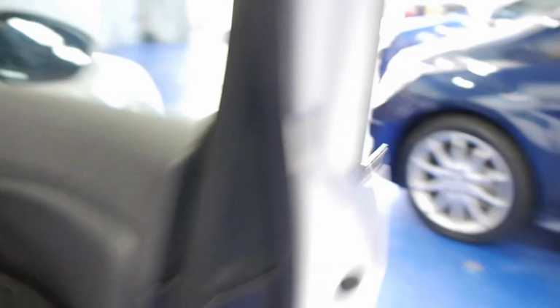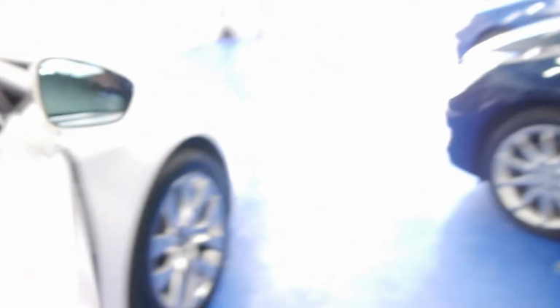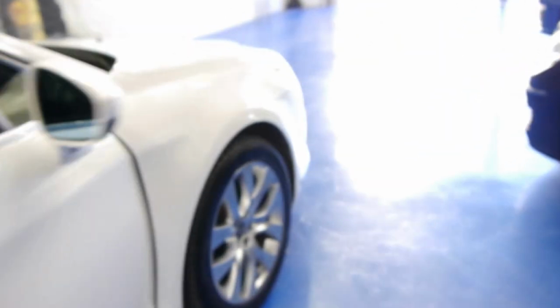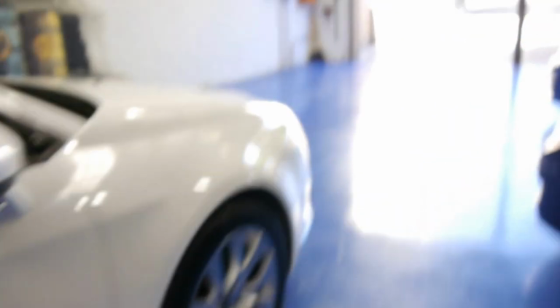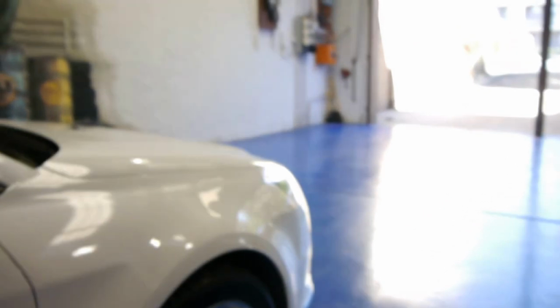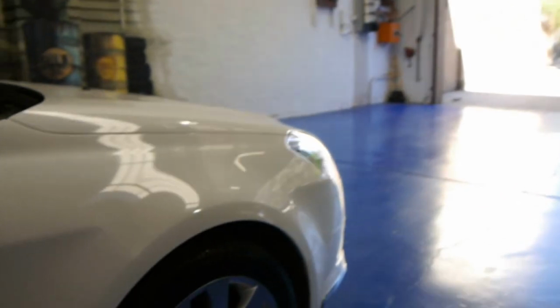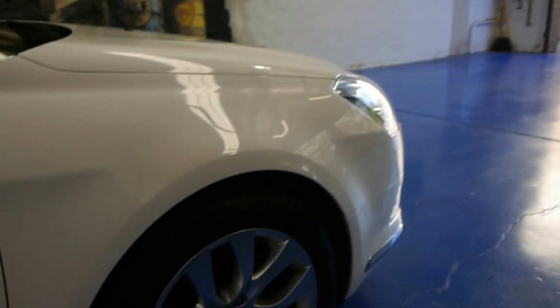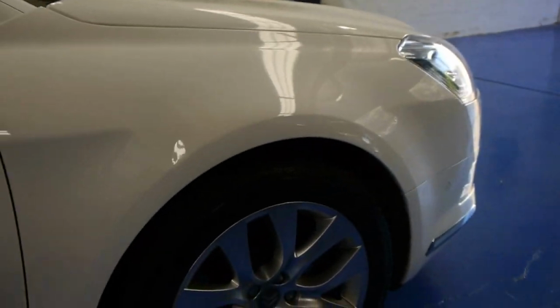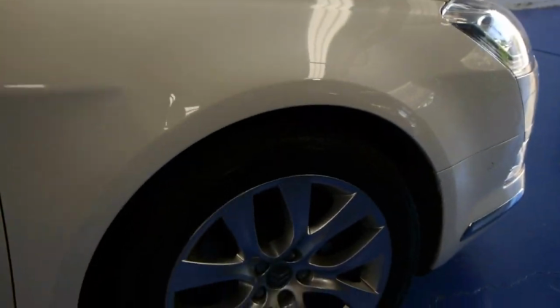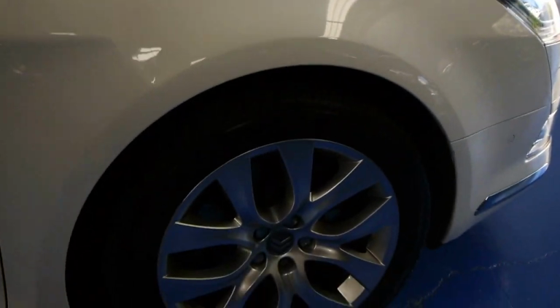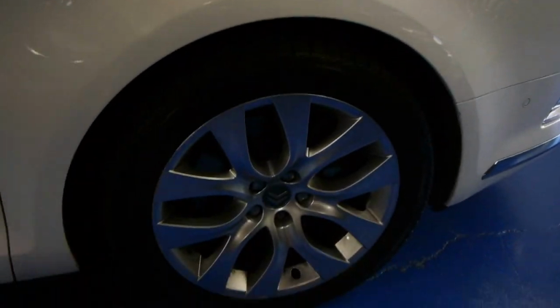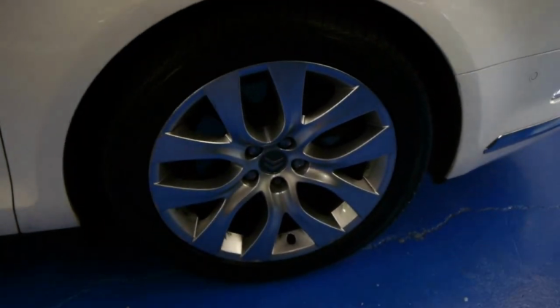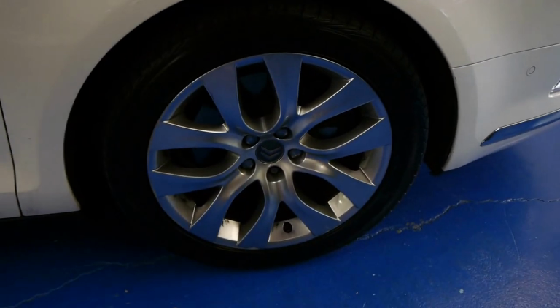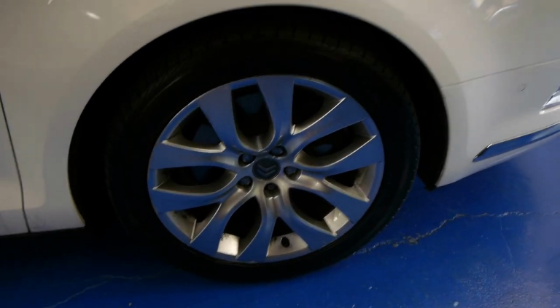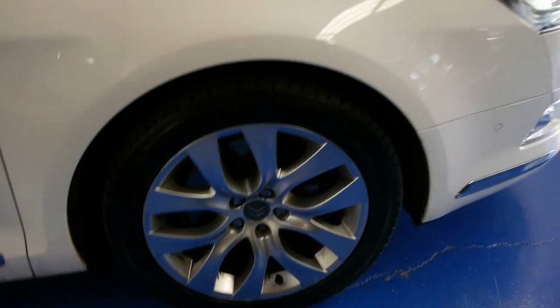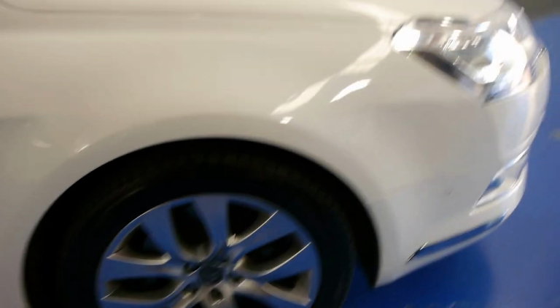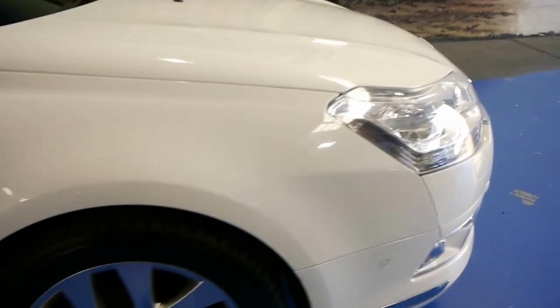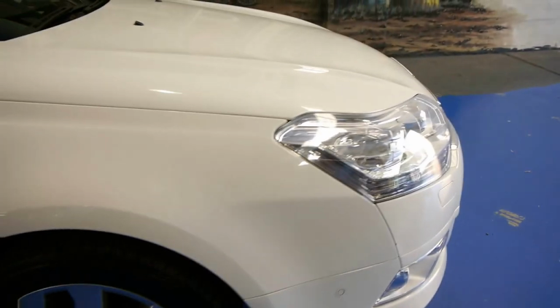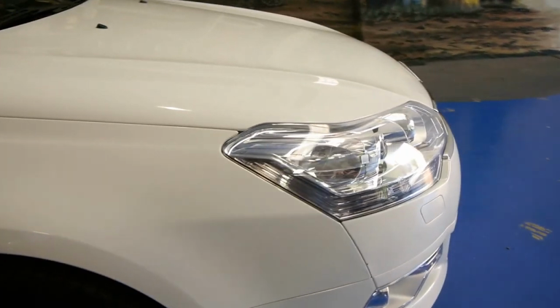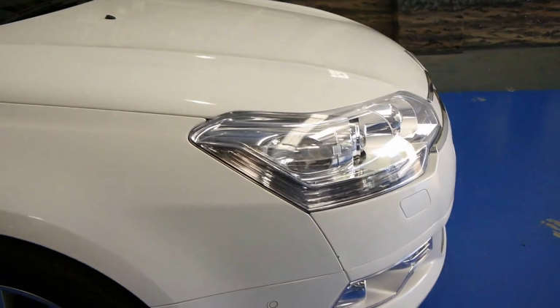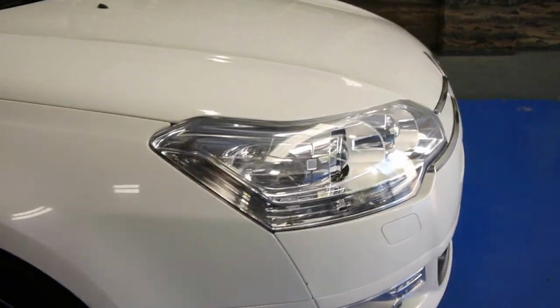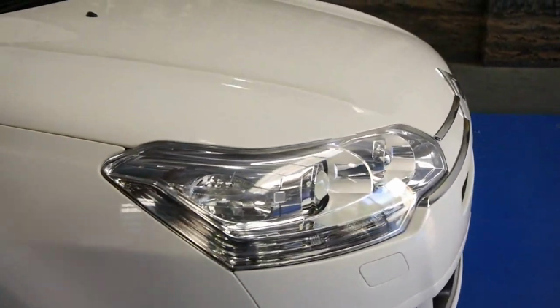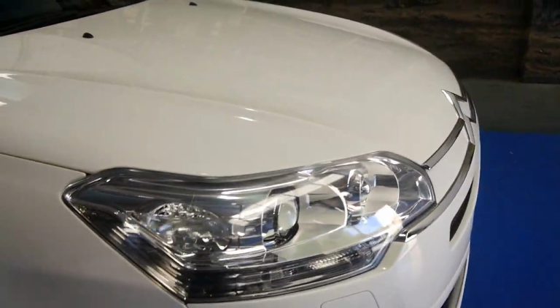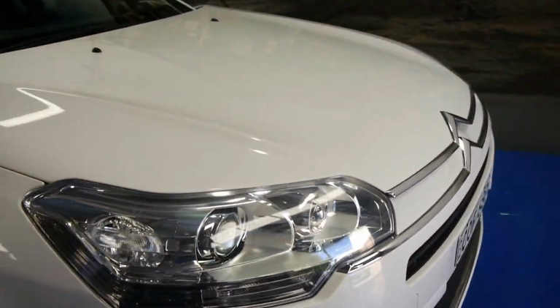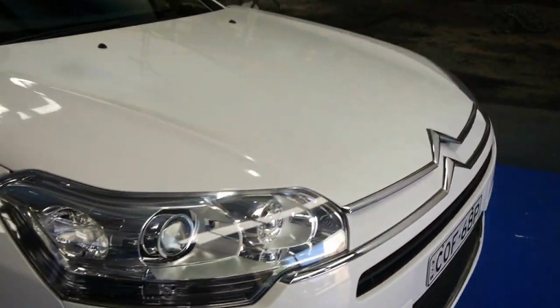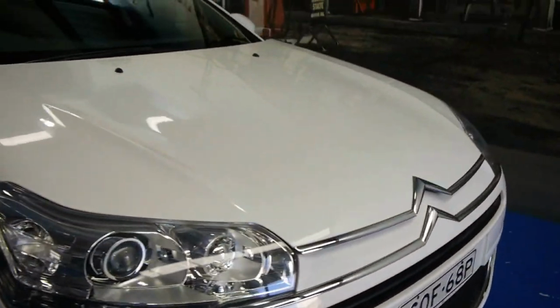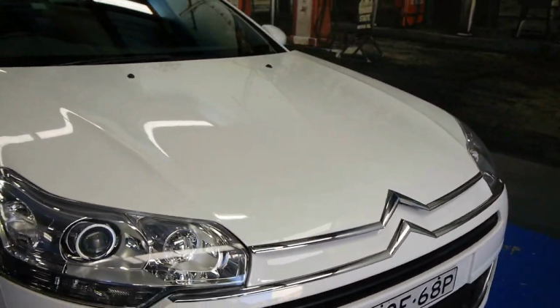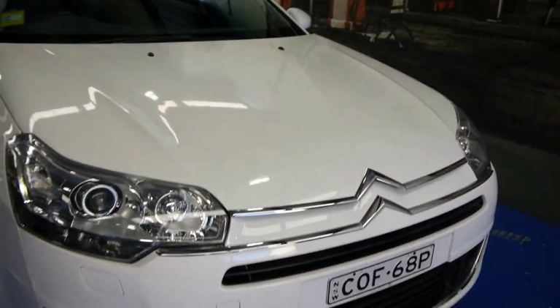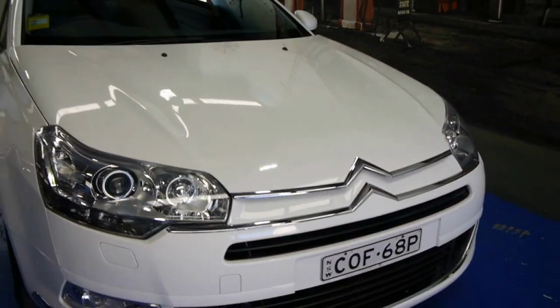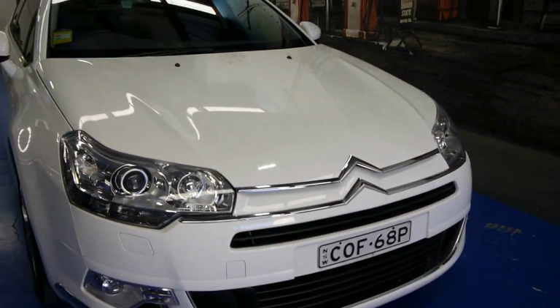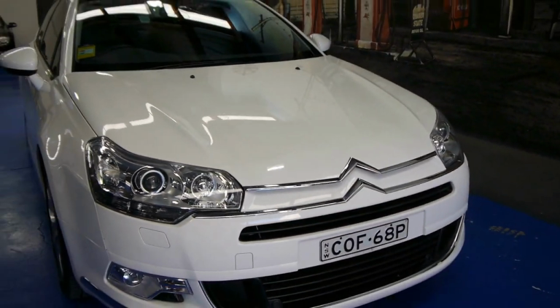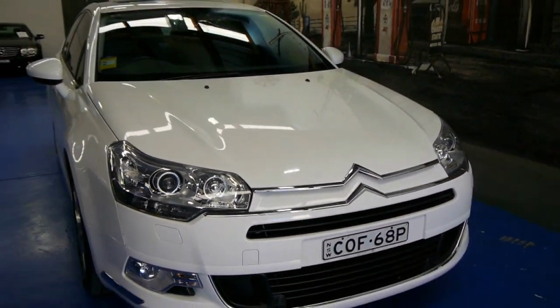Let's have a bit of a look at the outside: nice set of Citroen alloy wheels, Xenon headlights. Look at the styling, ladies and gentlemen — it is absolutely beautiful.